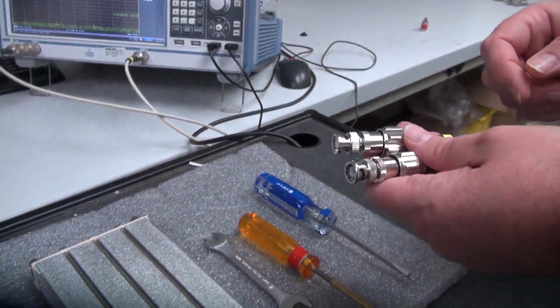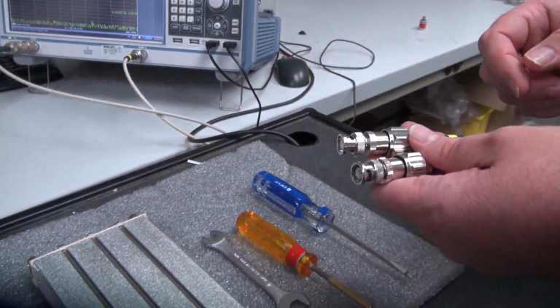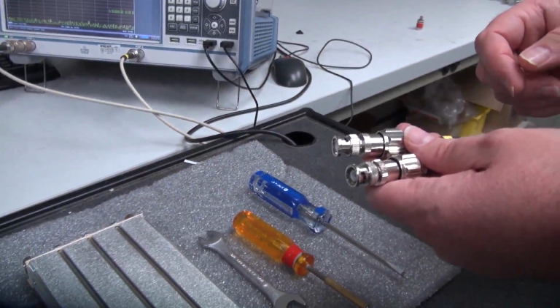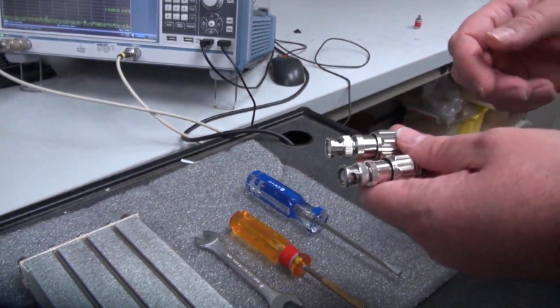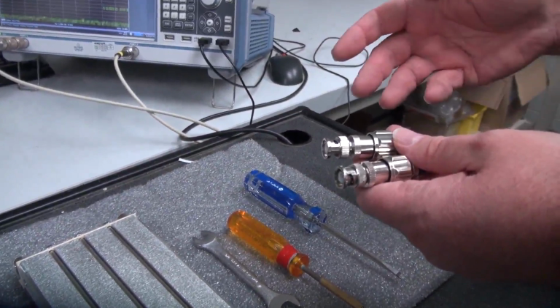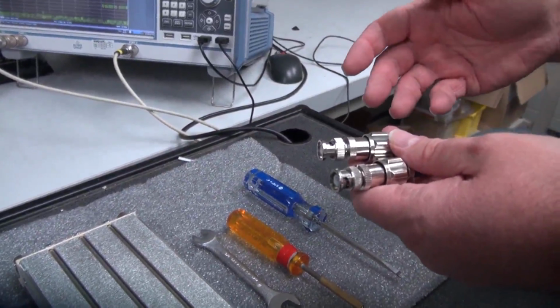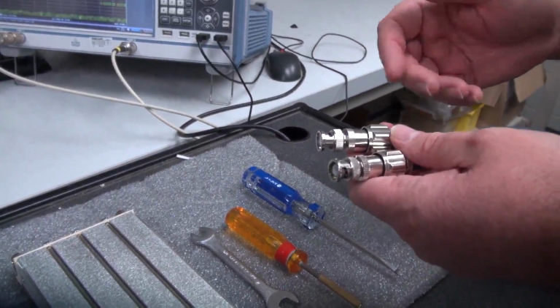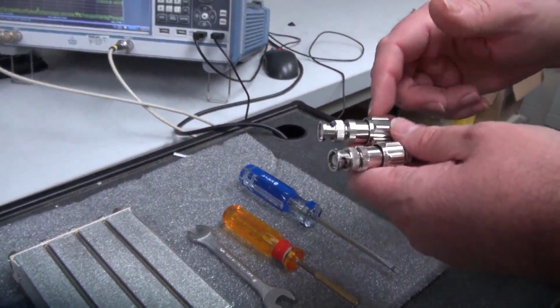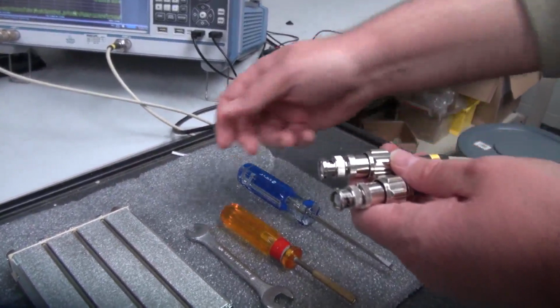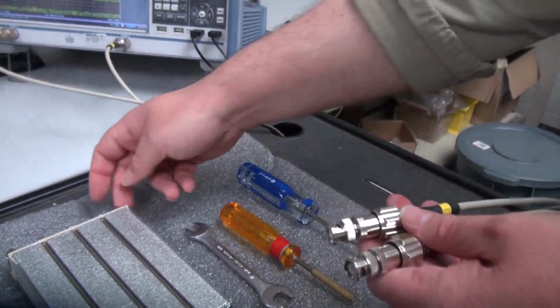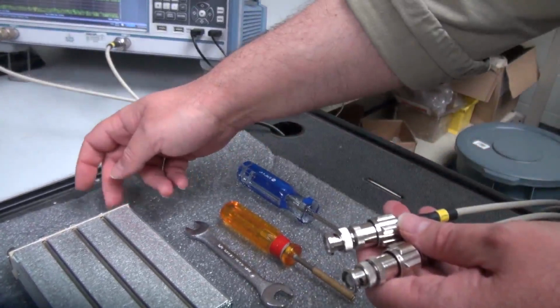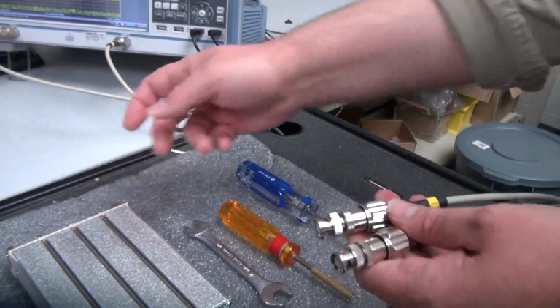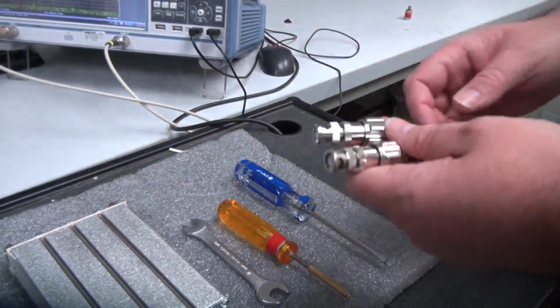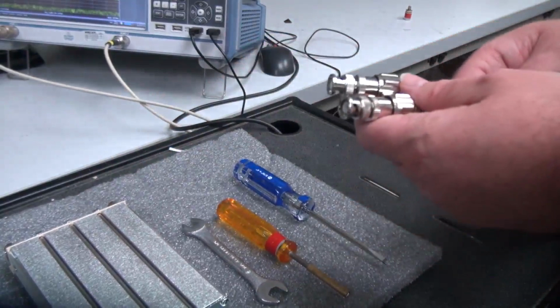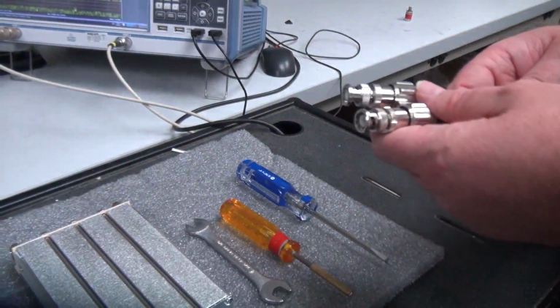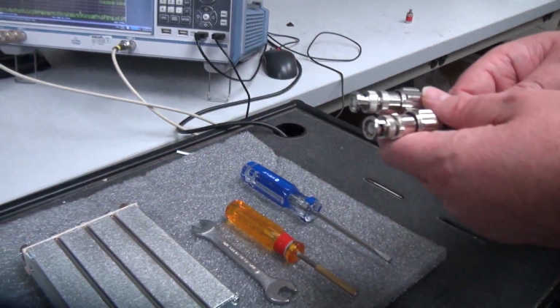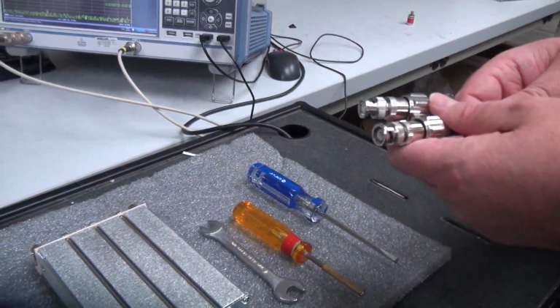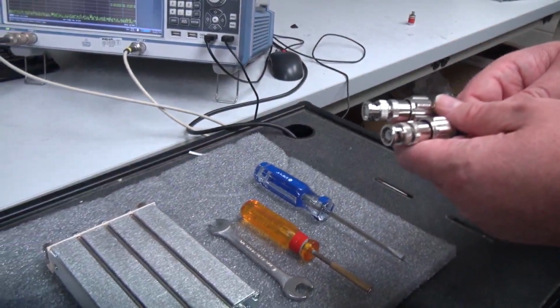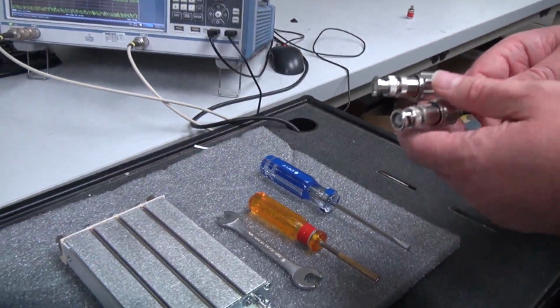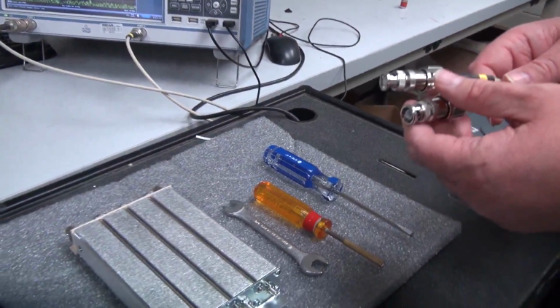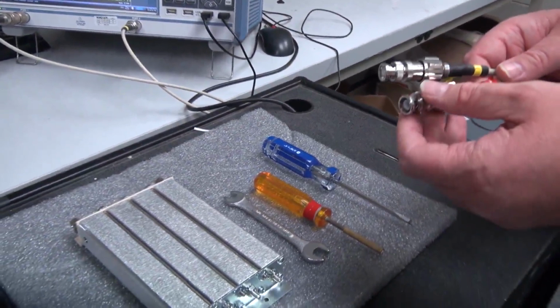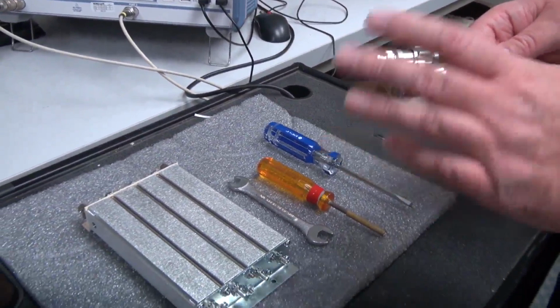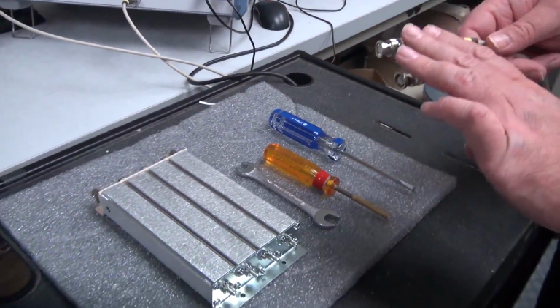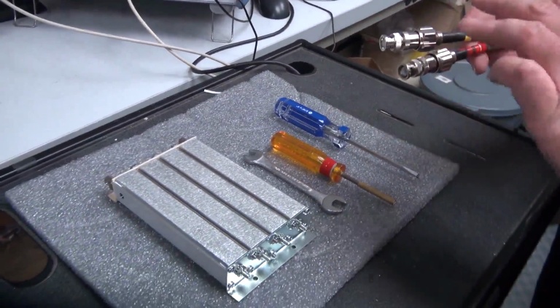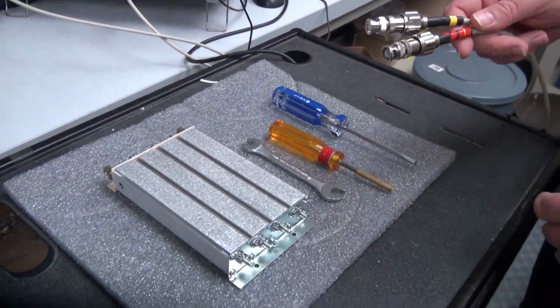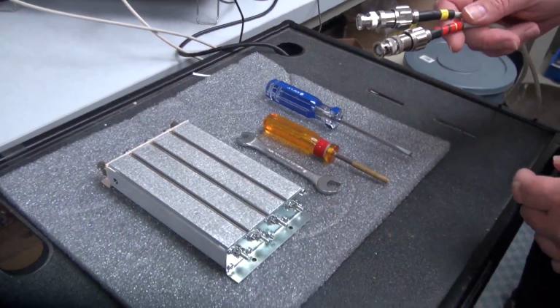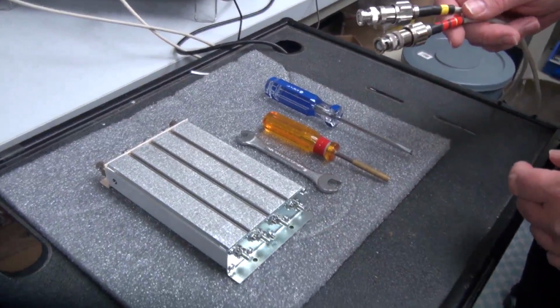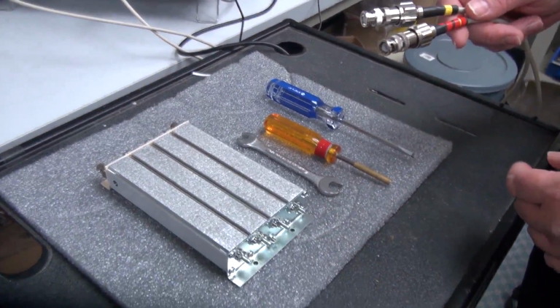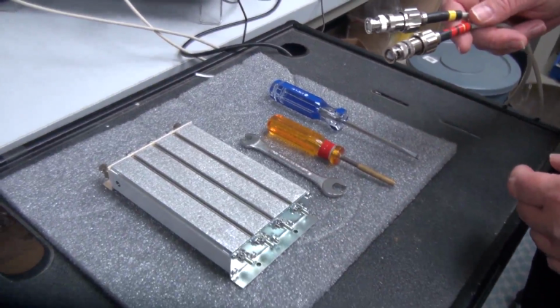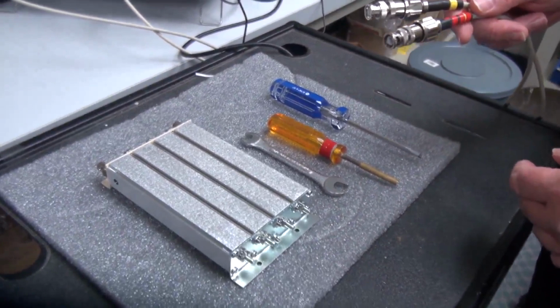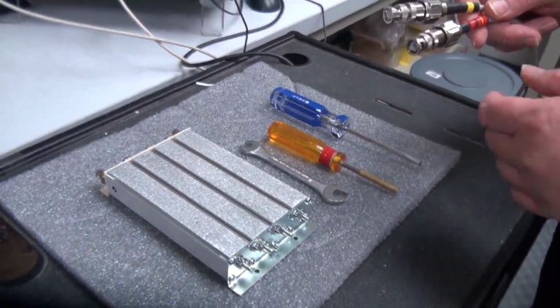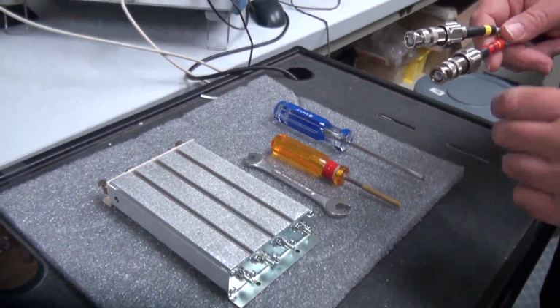You might be tempted to attach the end connectors directly to the BNC, but if you're not careful, you could damage the connector, so it's best to use an adapter when doing this sort of job.